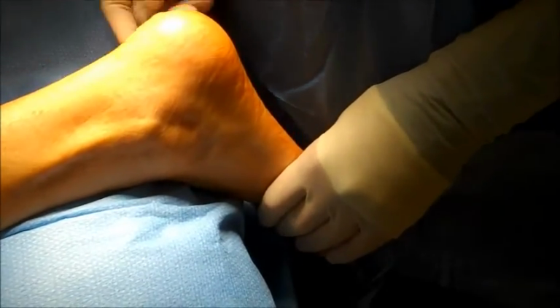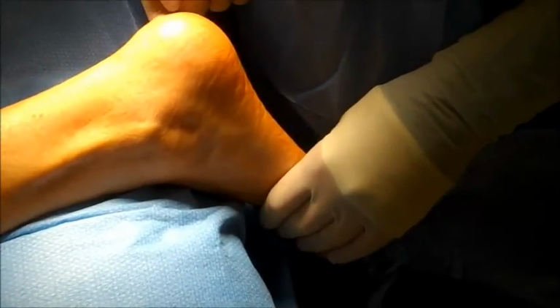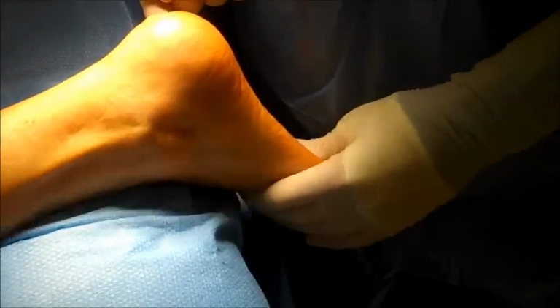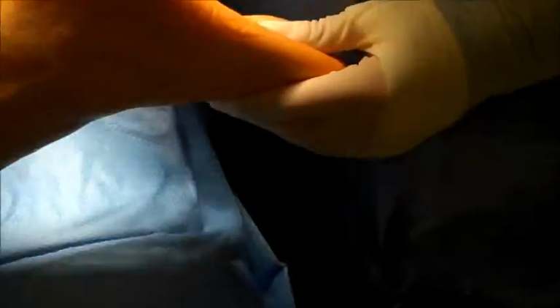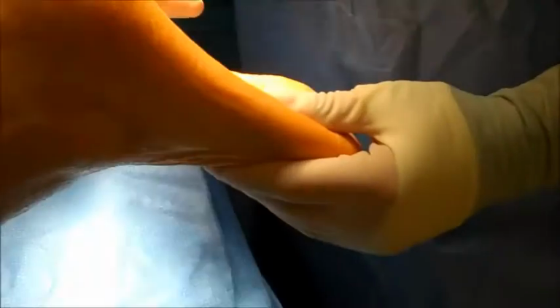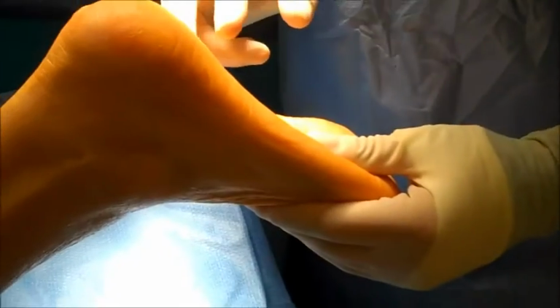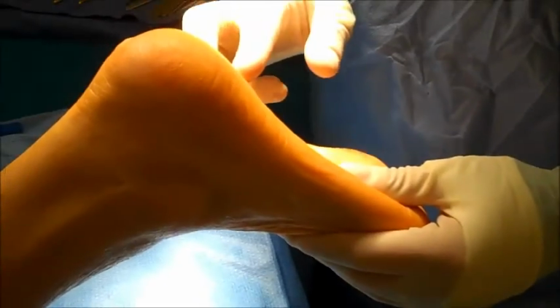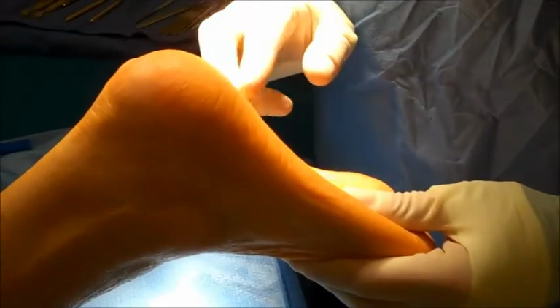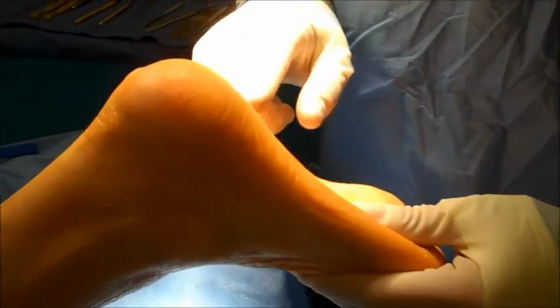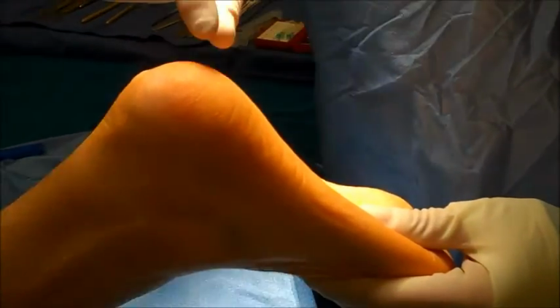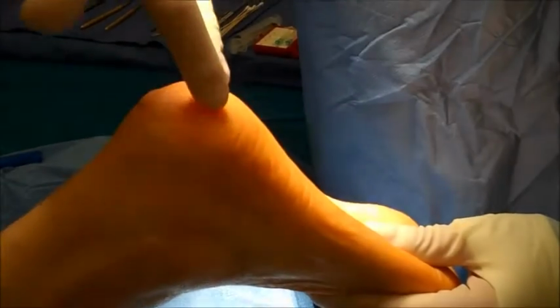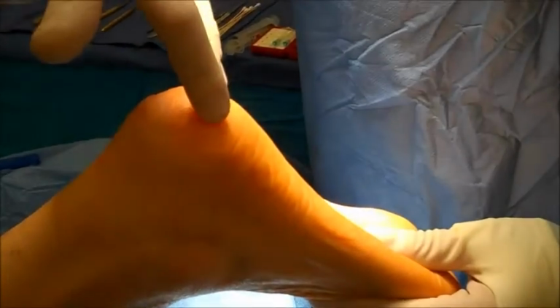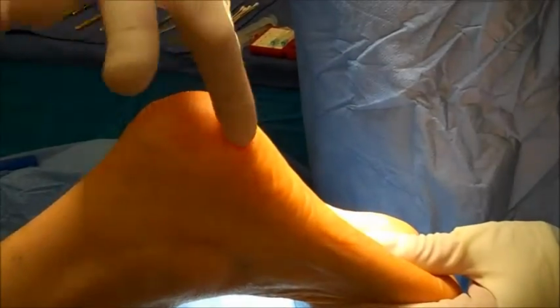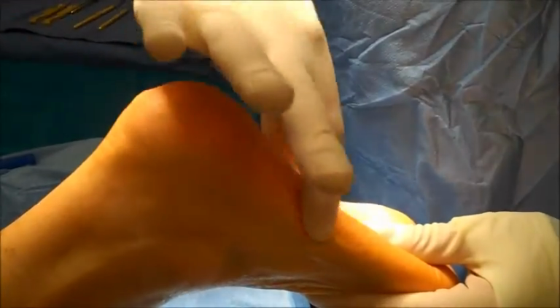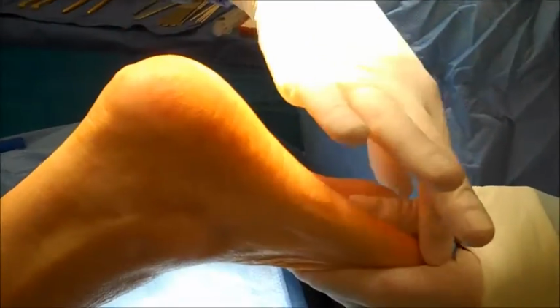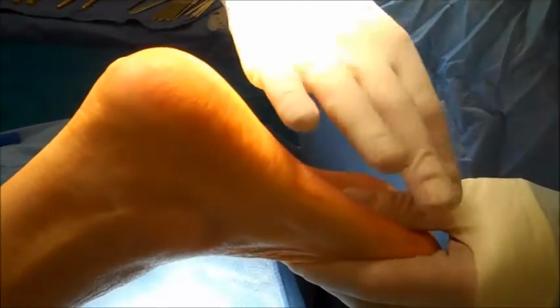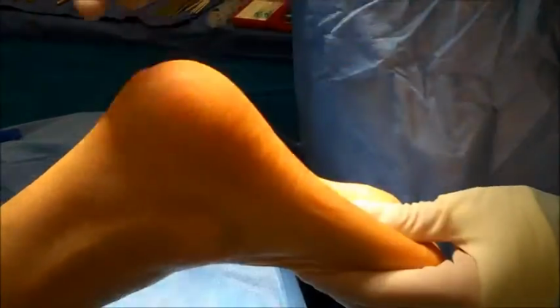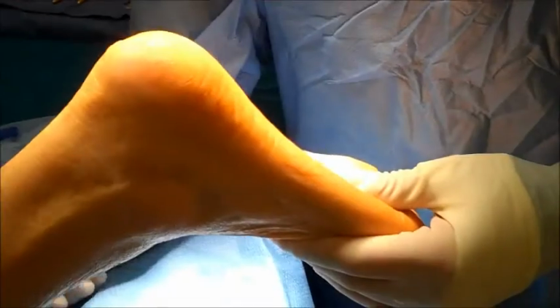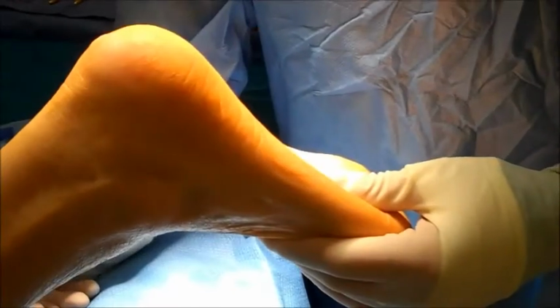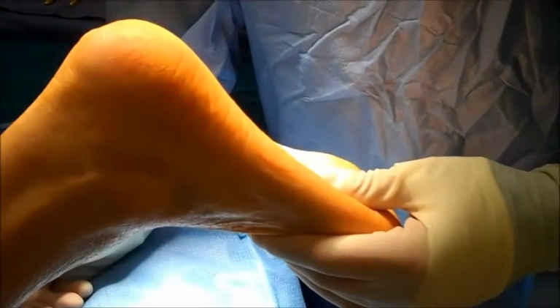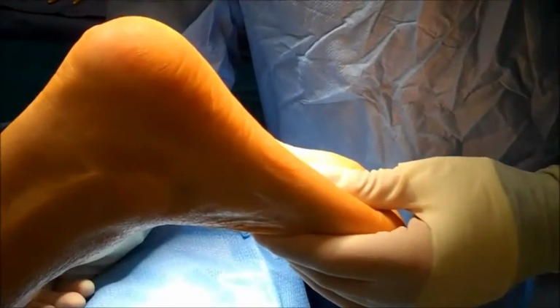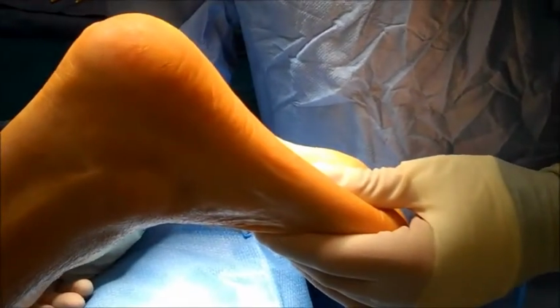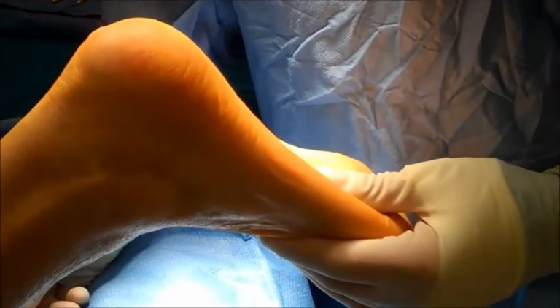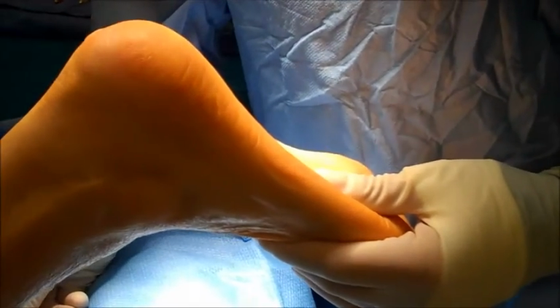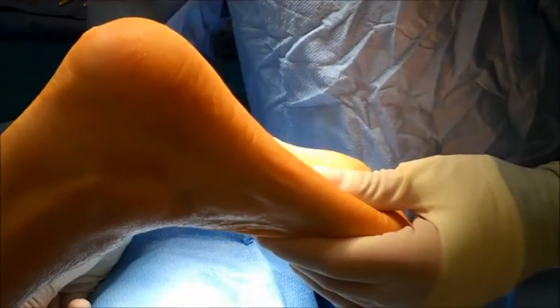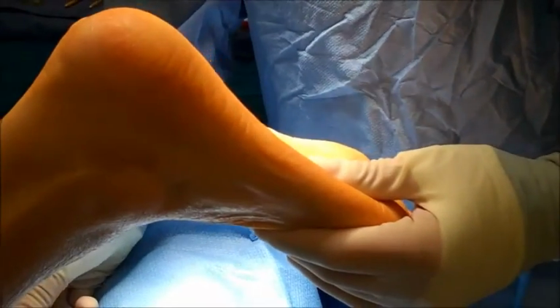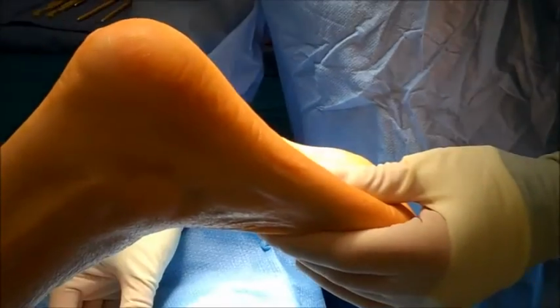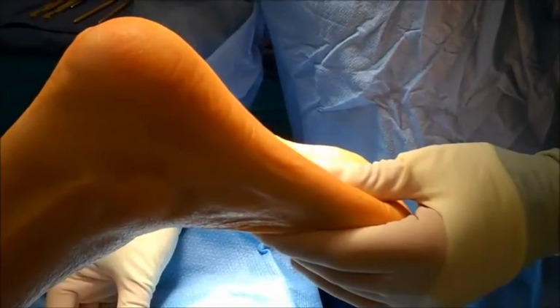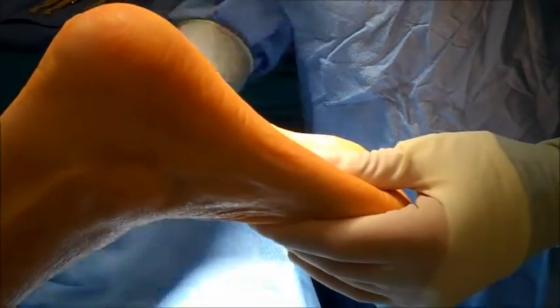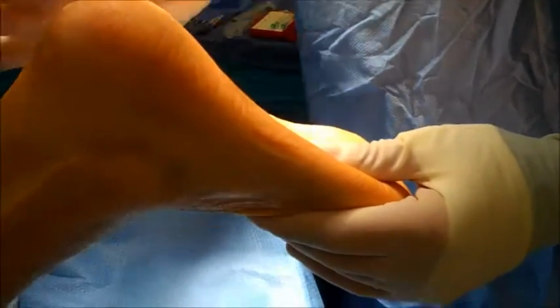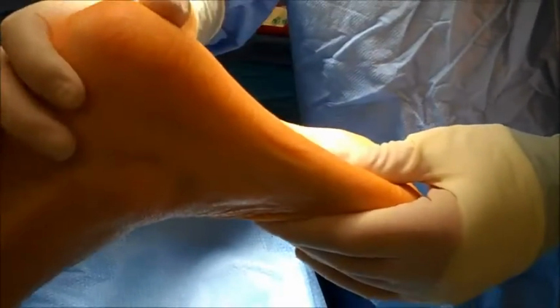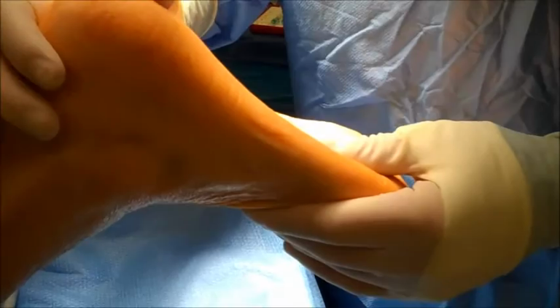The goal of the procedure is actually to cut the middle portion of that band that extends from the heel all the way to the toes to release that tightness. We're going to be doing that with an endoscope — it's called an endoscopic plantar fasciotomy.